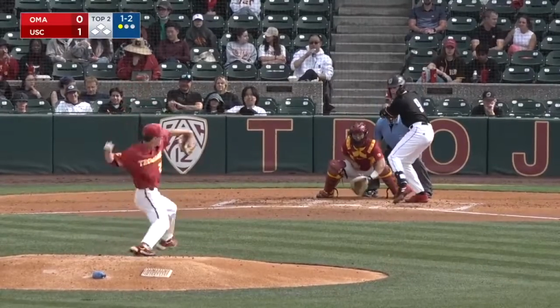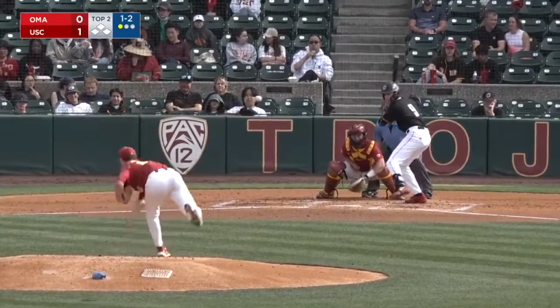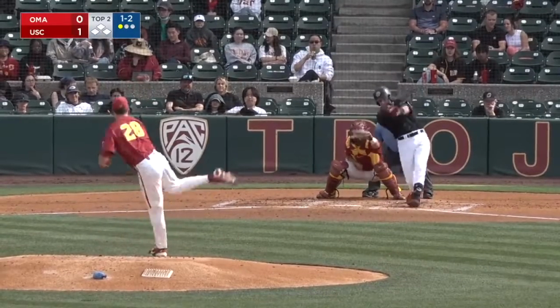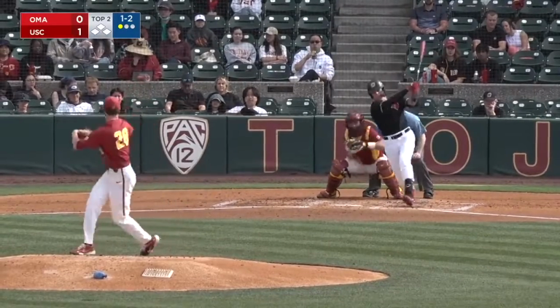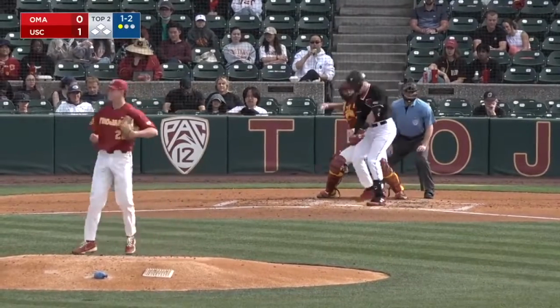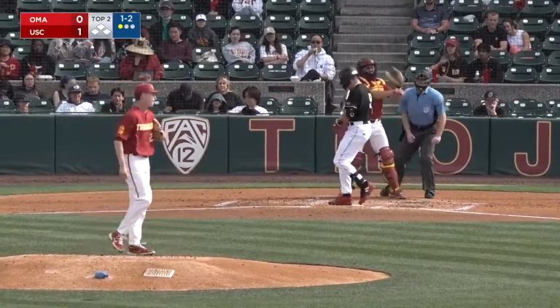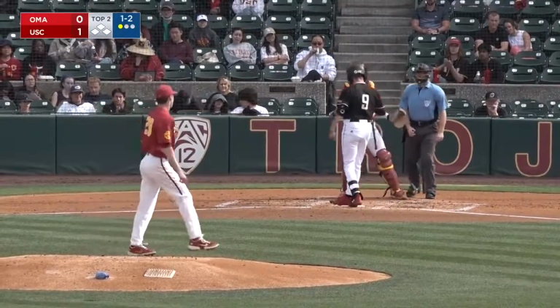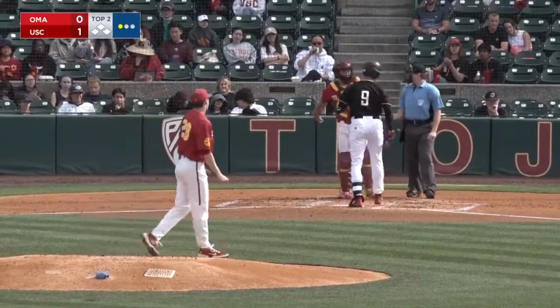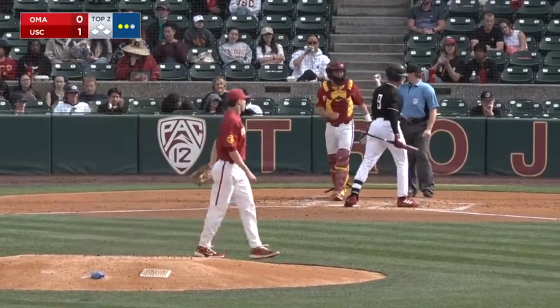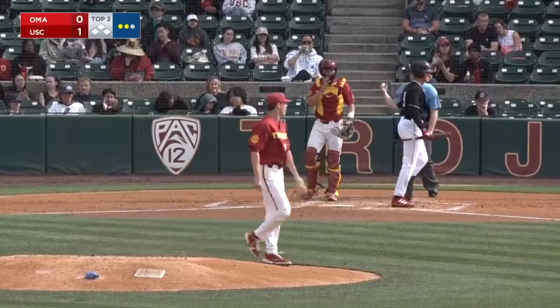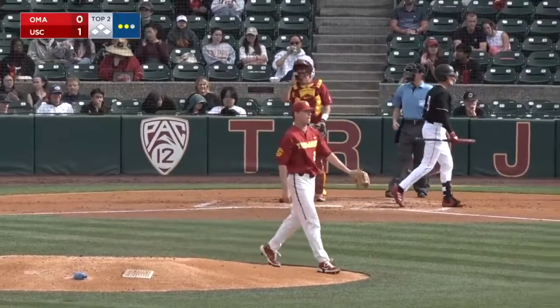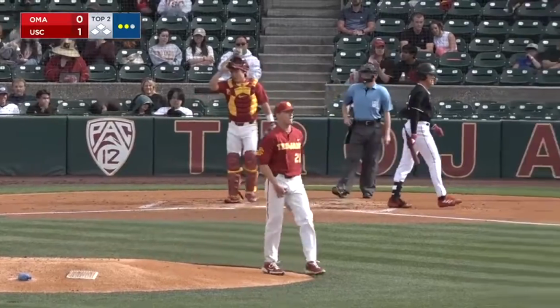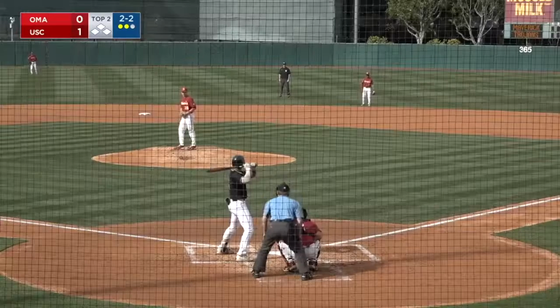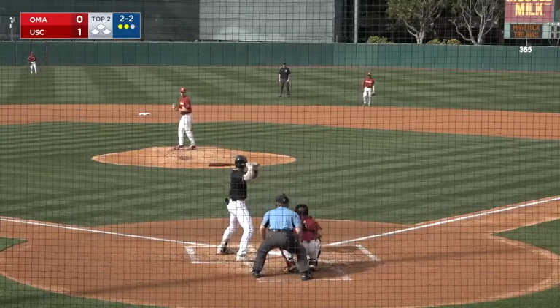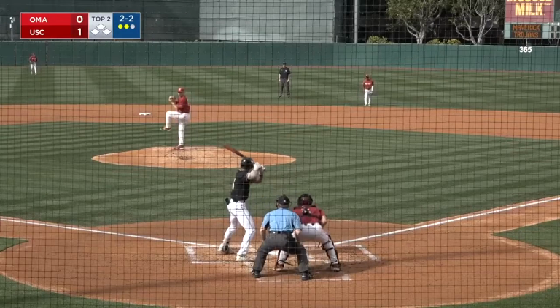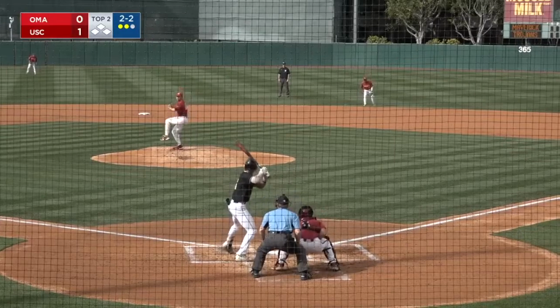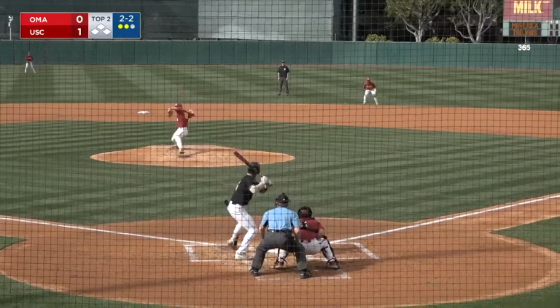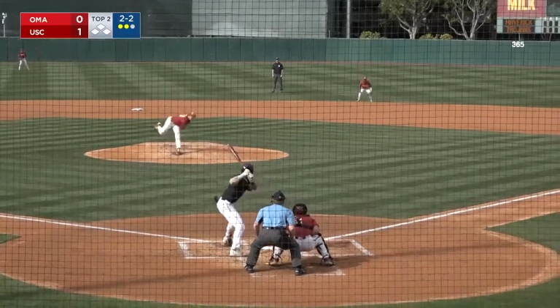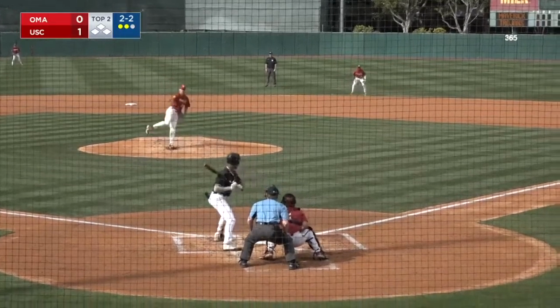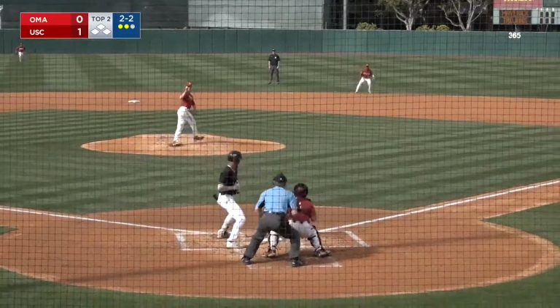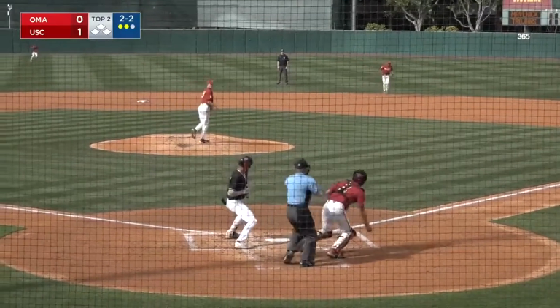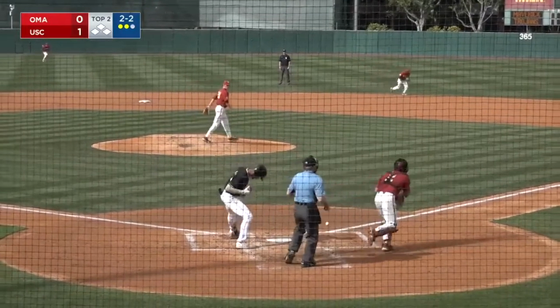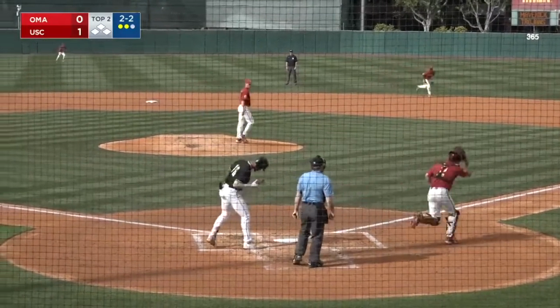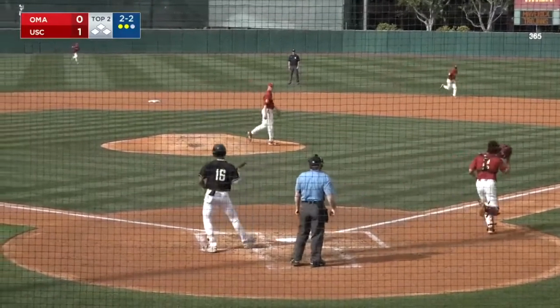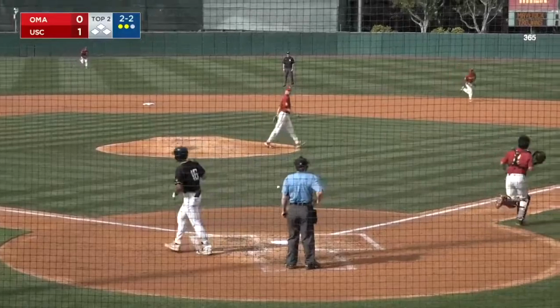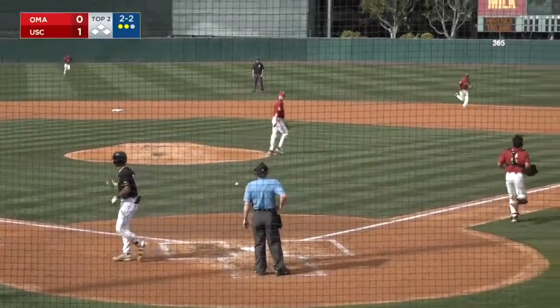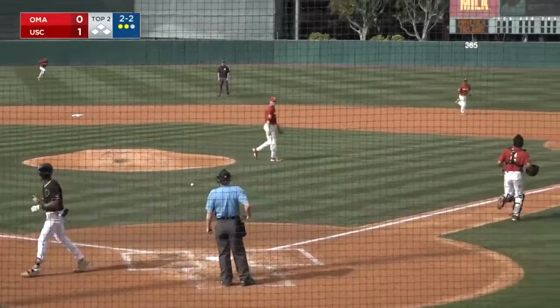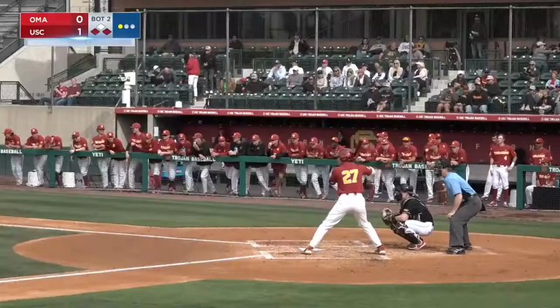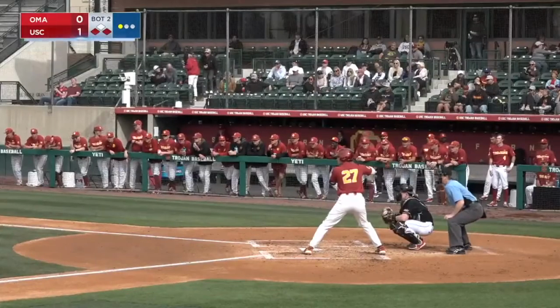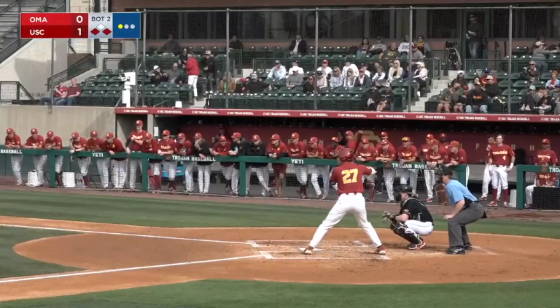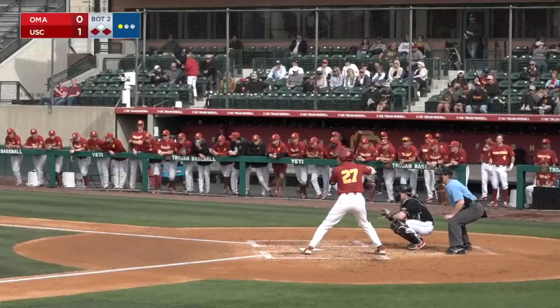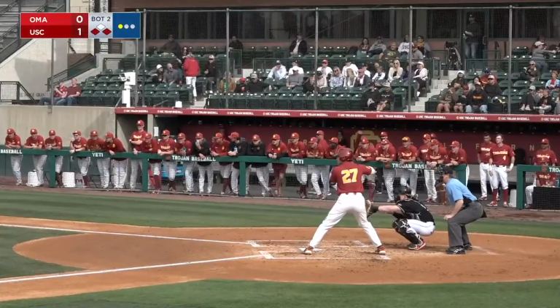One-two. Breaking ball, swing and a miss. Third strikeout for Schaumsberg. 2-2, breaking ball, strike three called. And play for Rosas.